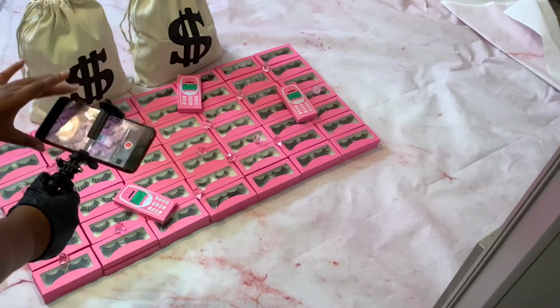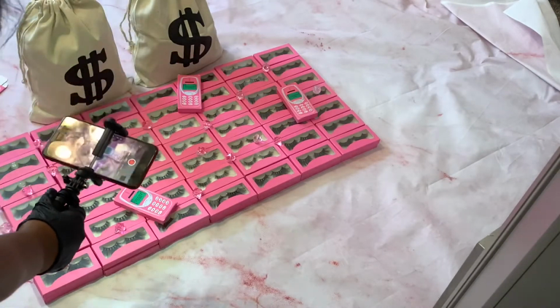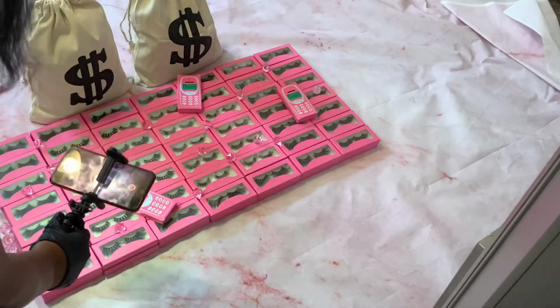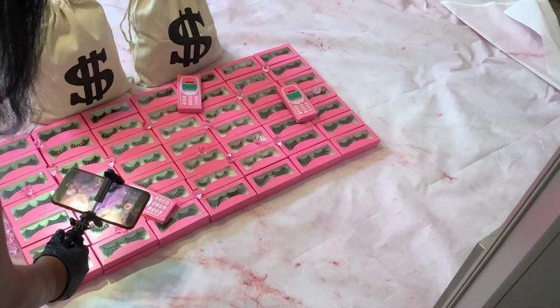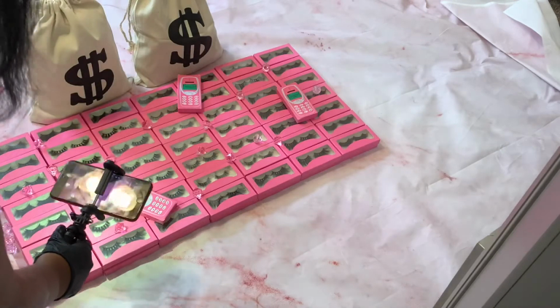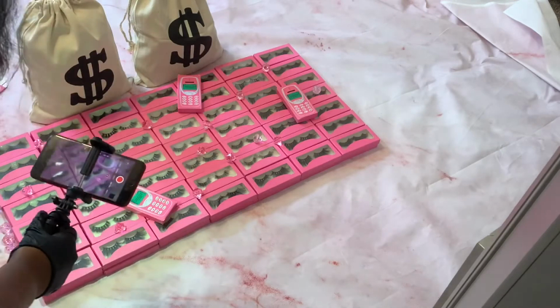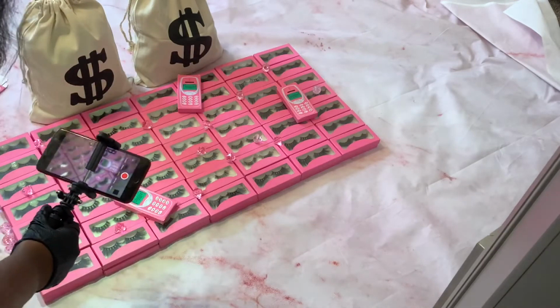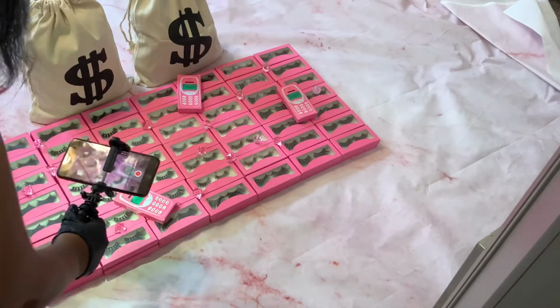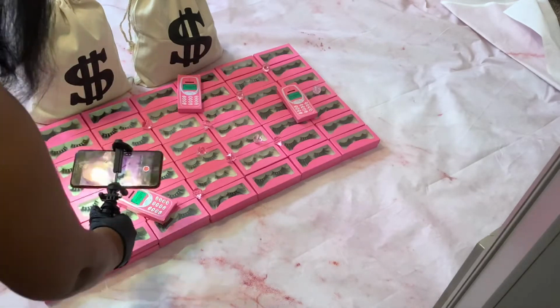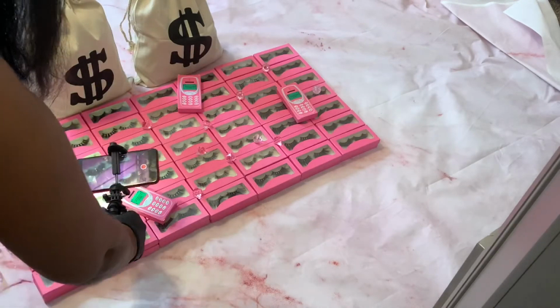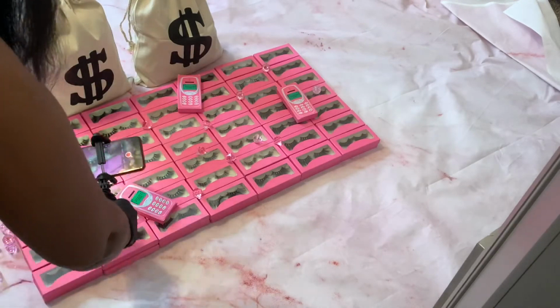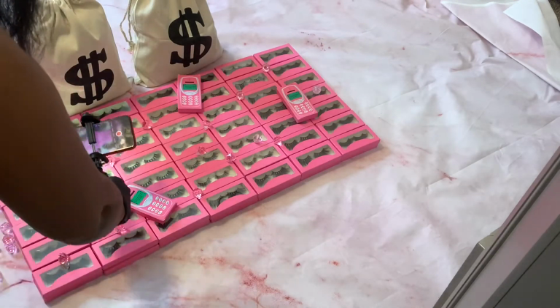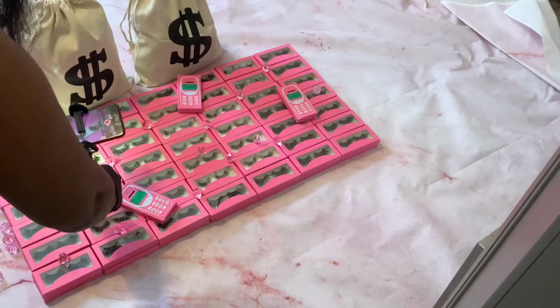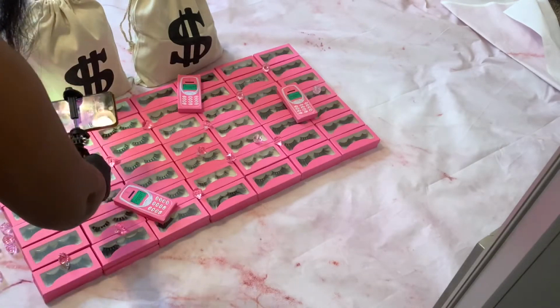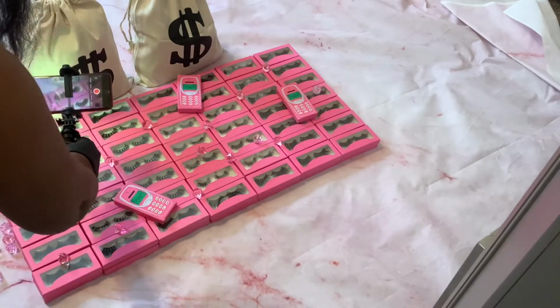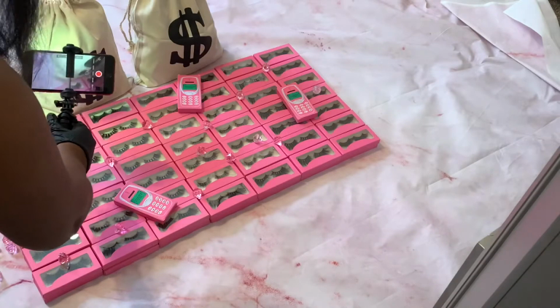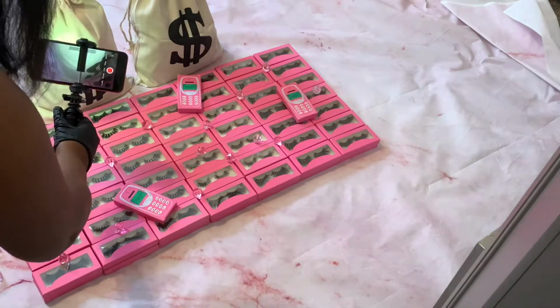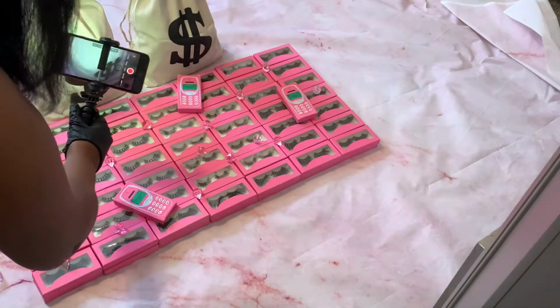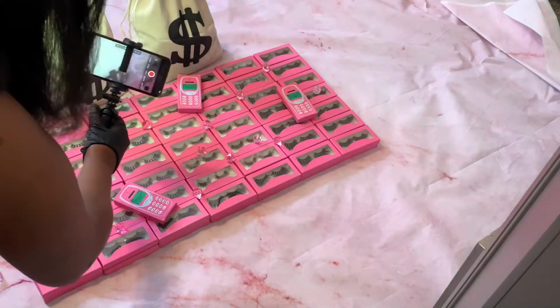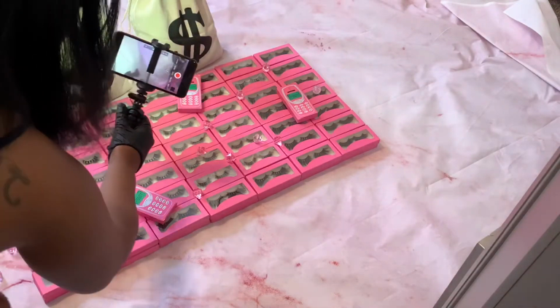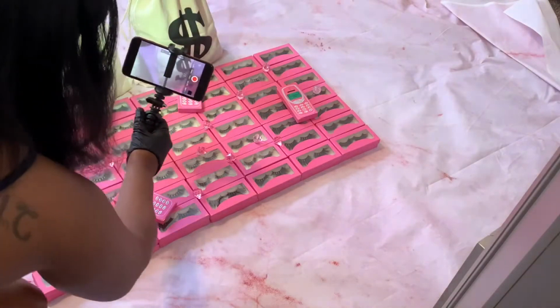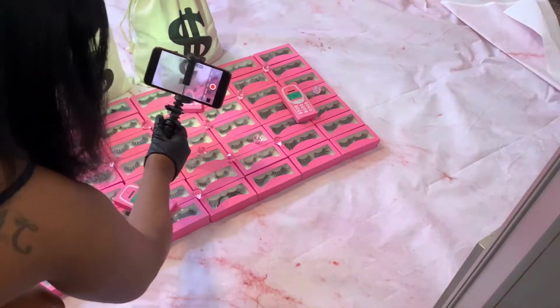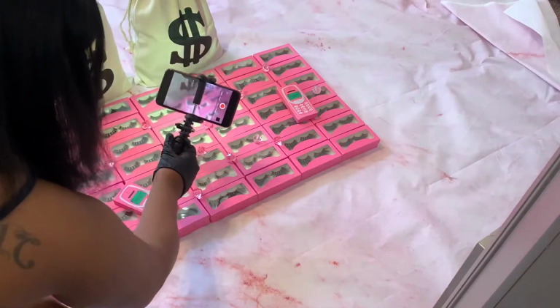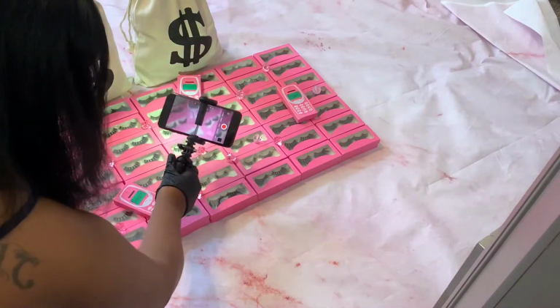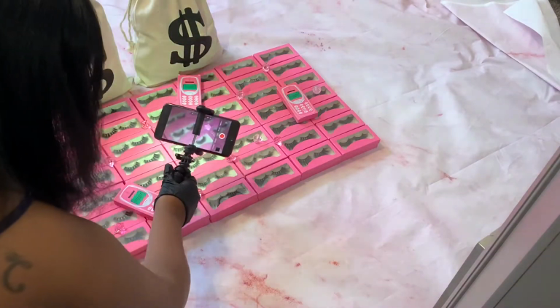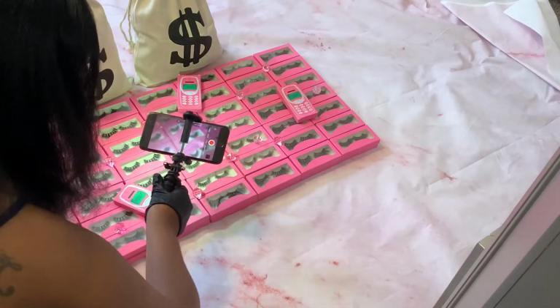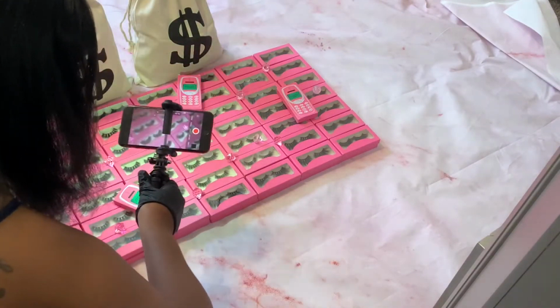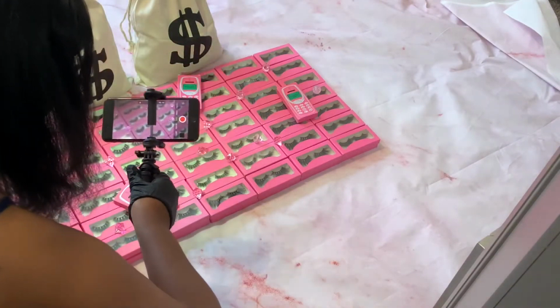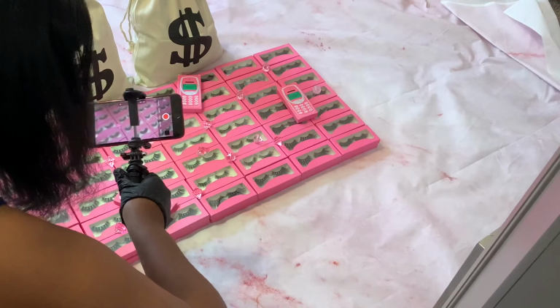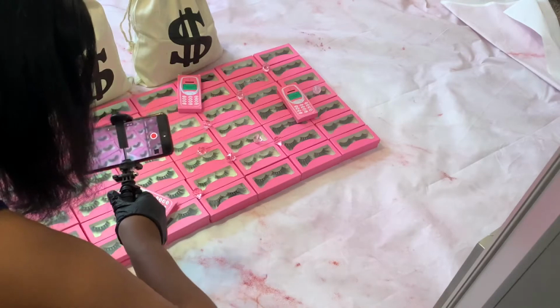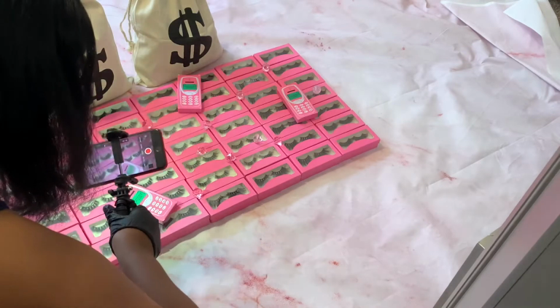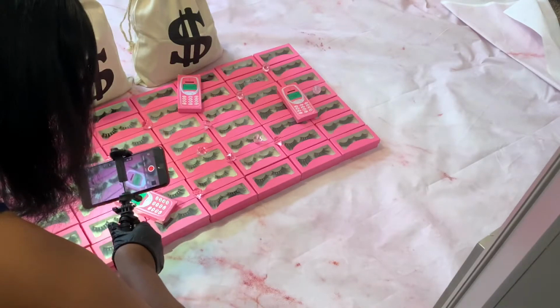I'm going to show you guys the promo videos I'm putting out — it's going to be on Instagram, I'll put my Instagram name on screen. Let's get straight into it. I'm going to show y'all how I film these lashes. It's so simple — it's all about your creativity, to be honest. It all depends on you. I'm going to do a little pan in, get a close-up, come back up and go down.